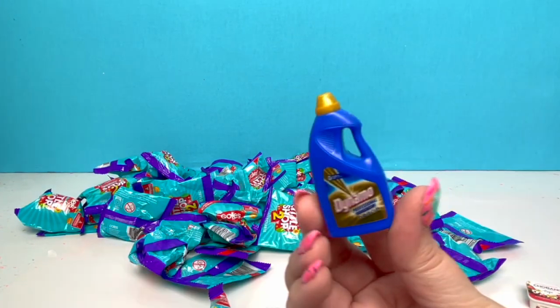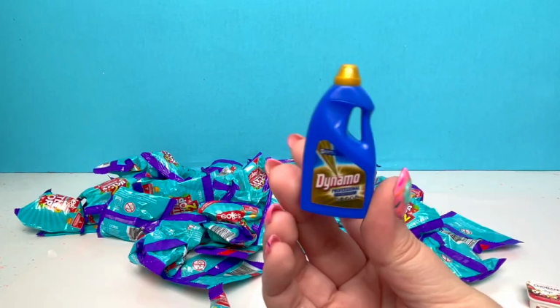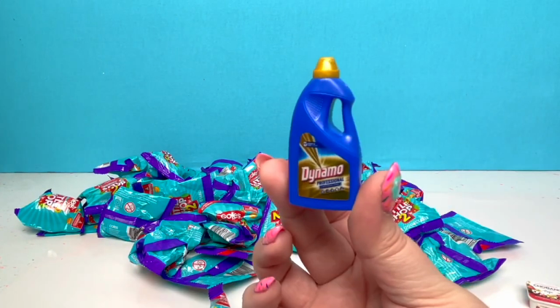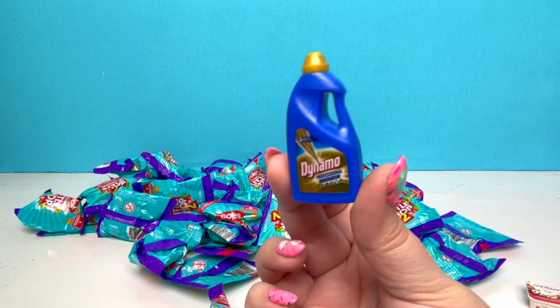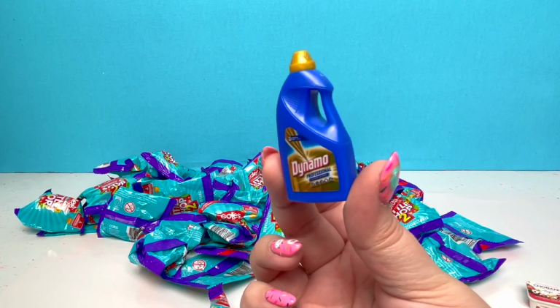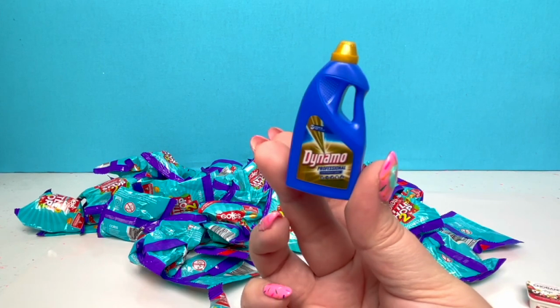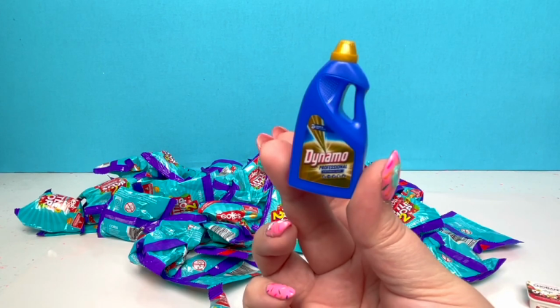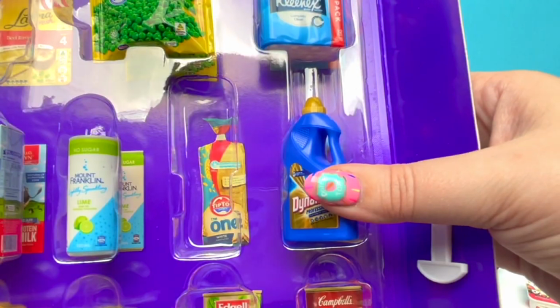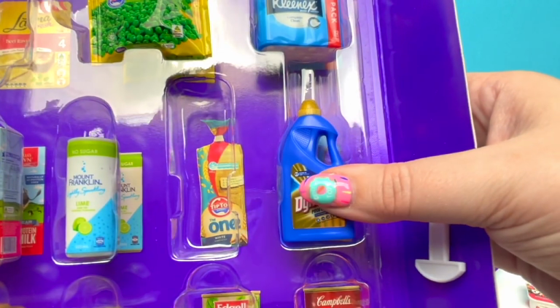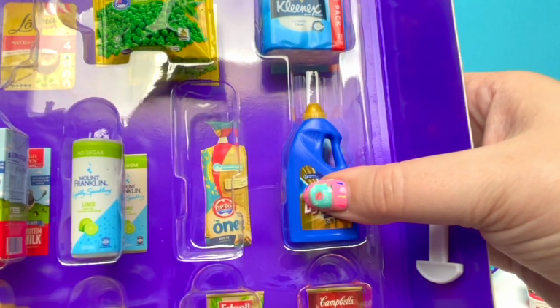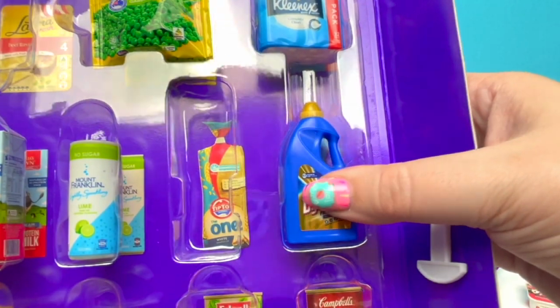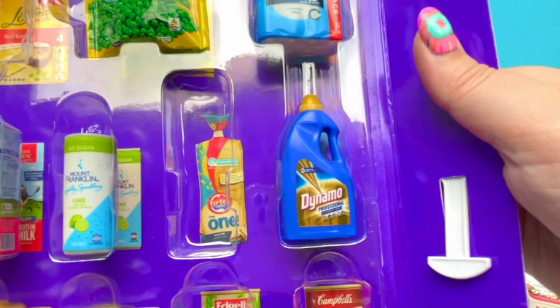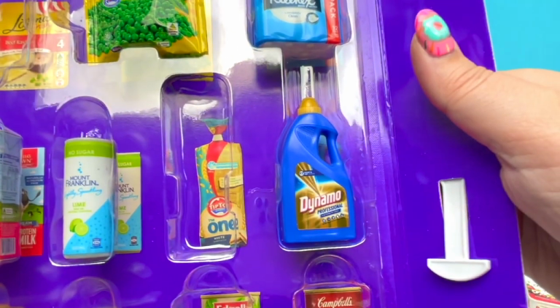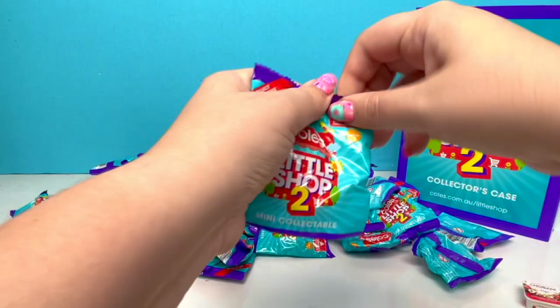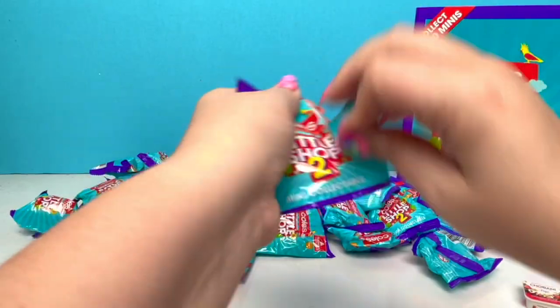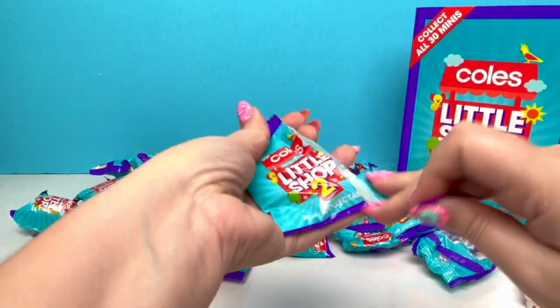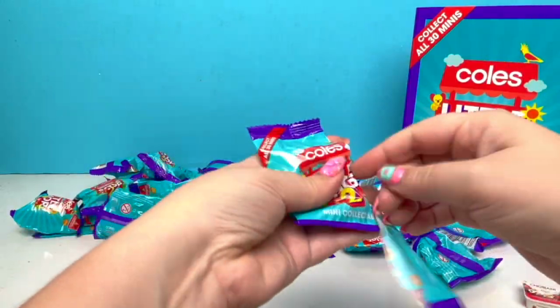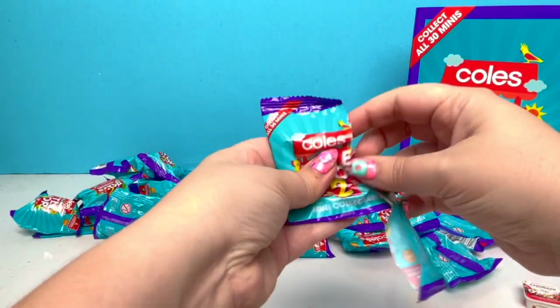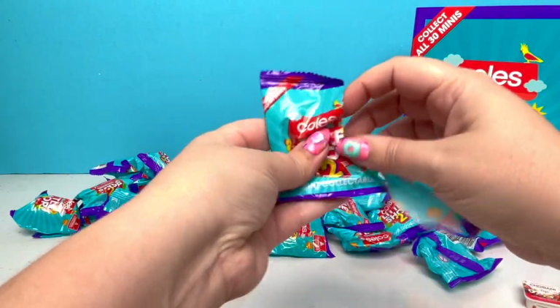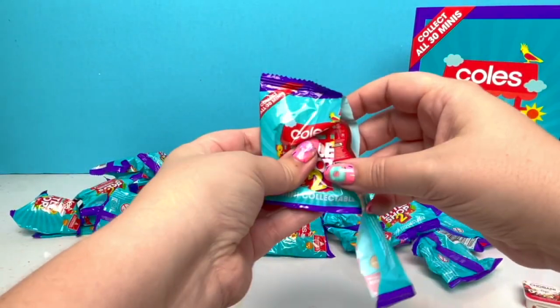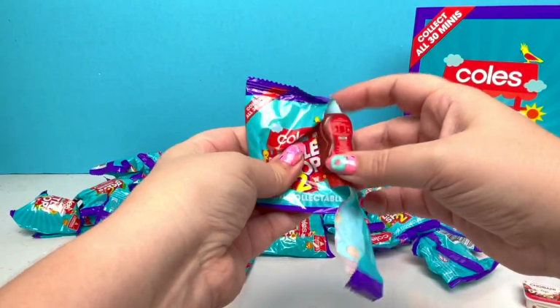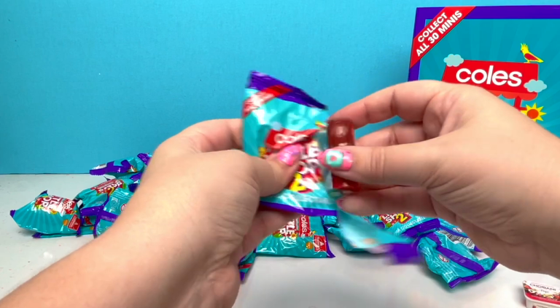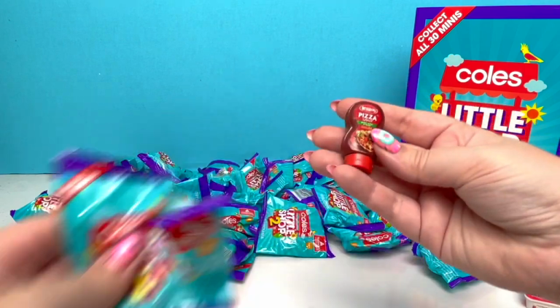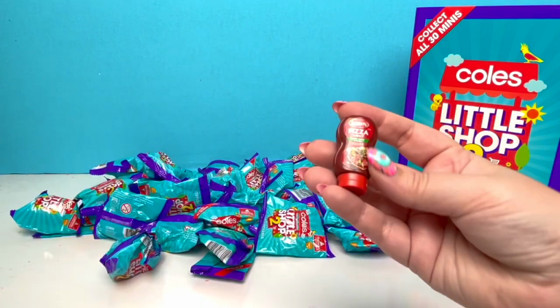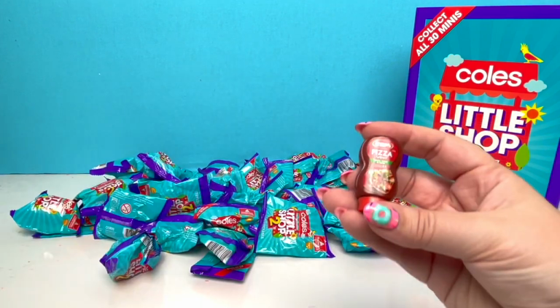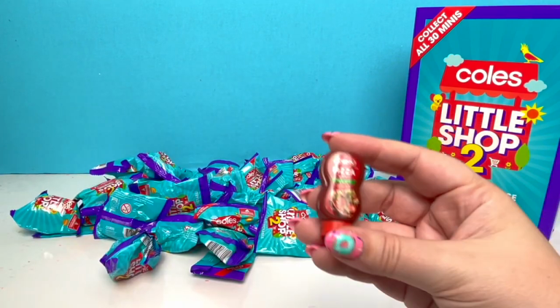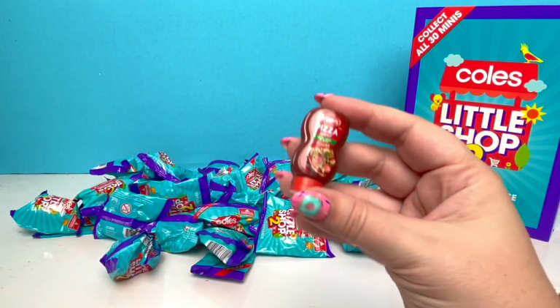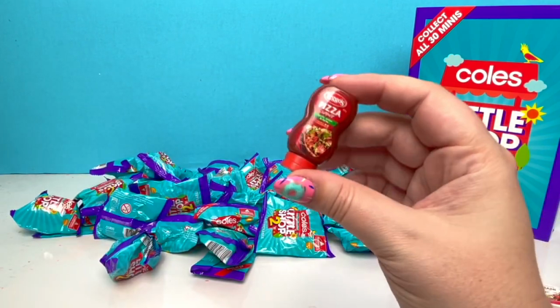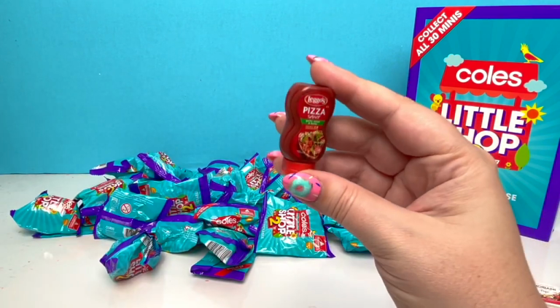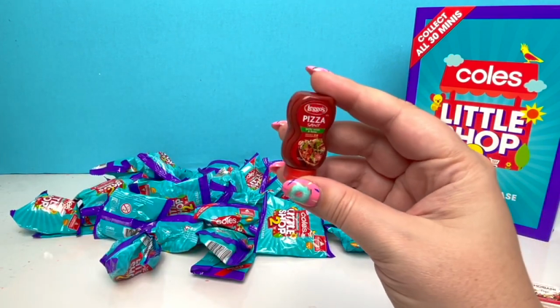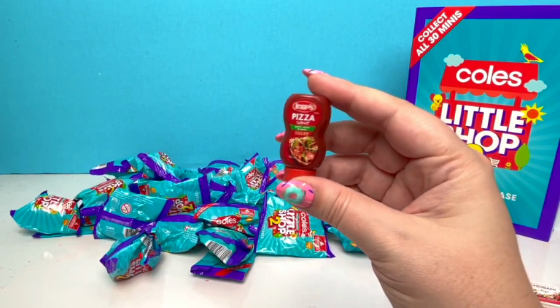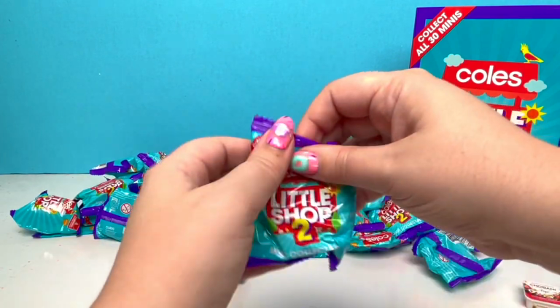These are so much bigger than mini brands! Our next one — it's that pizza sauce in the ketchup bottle!